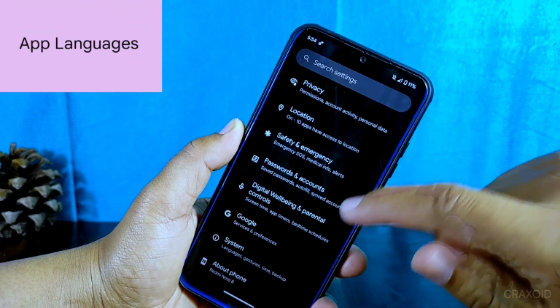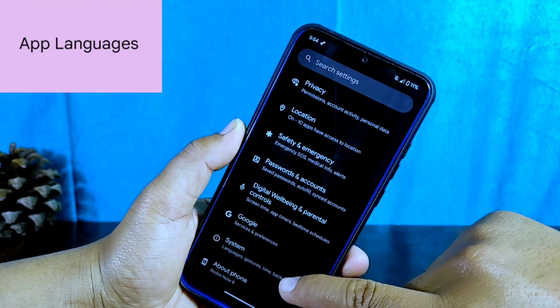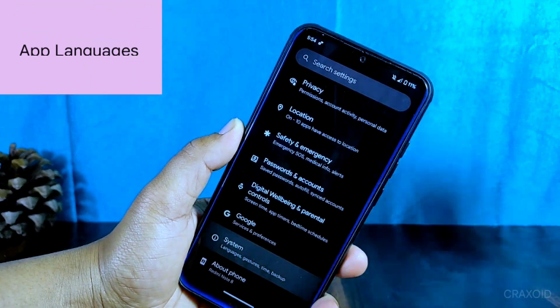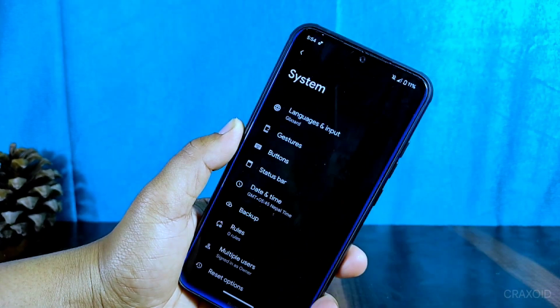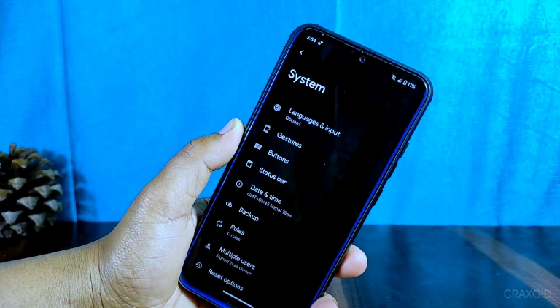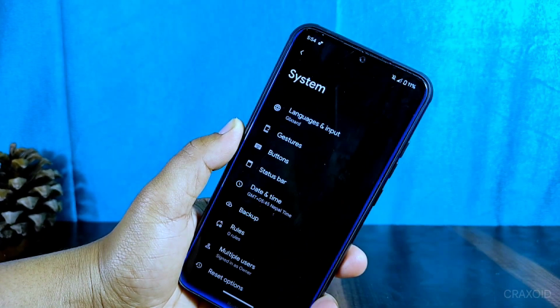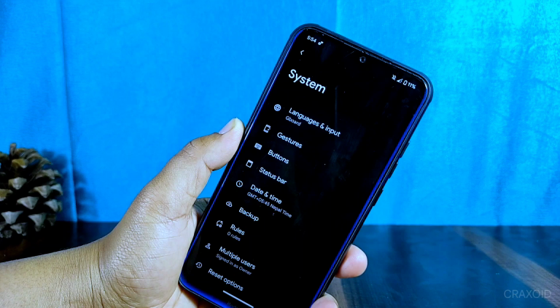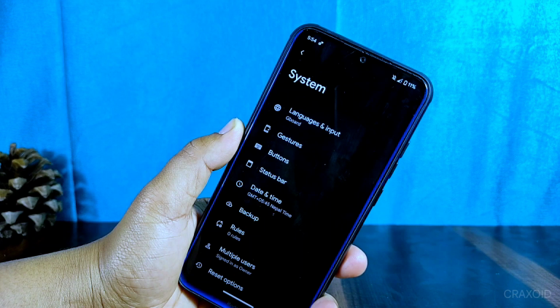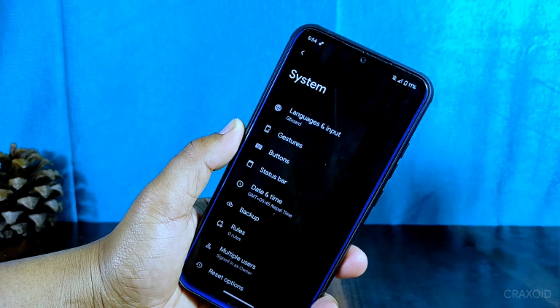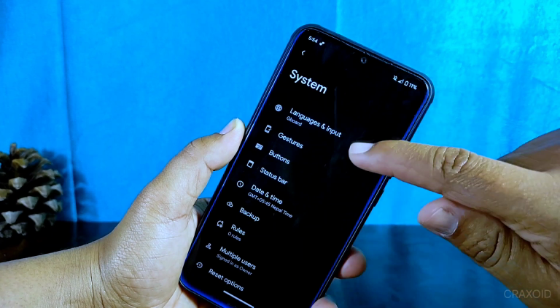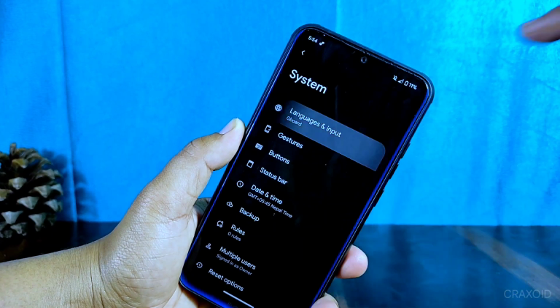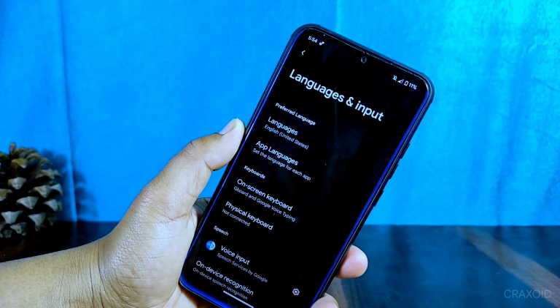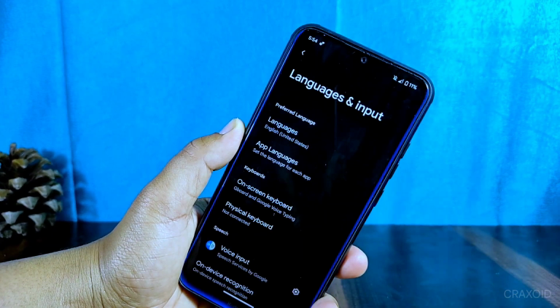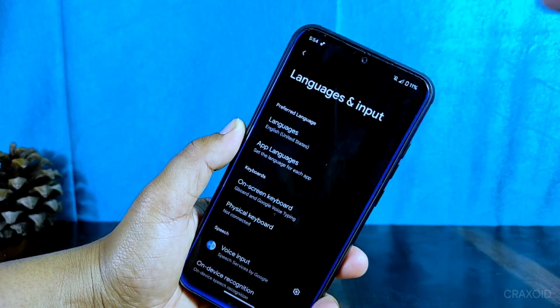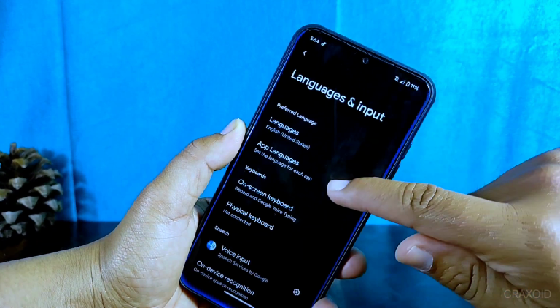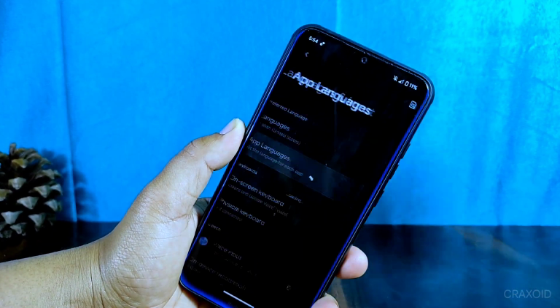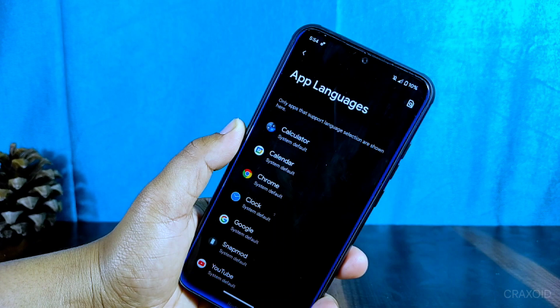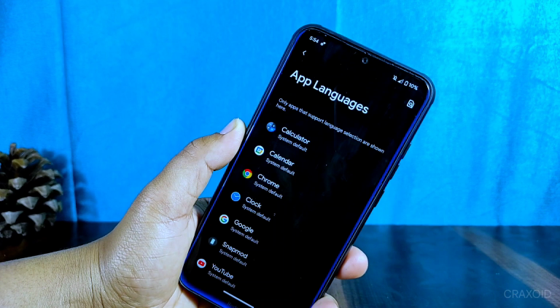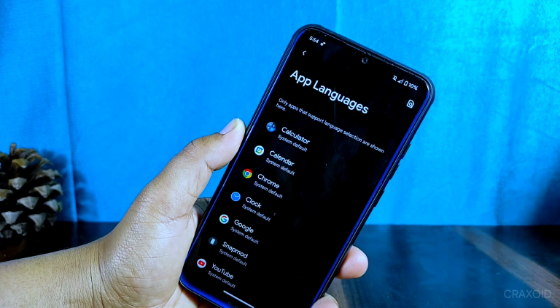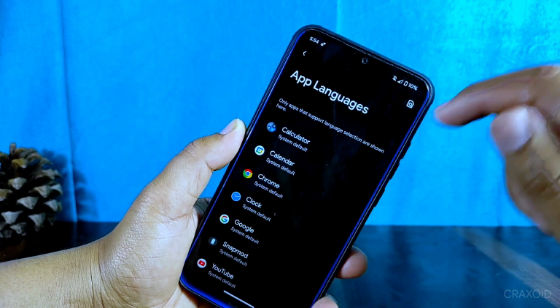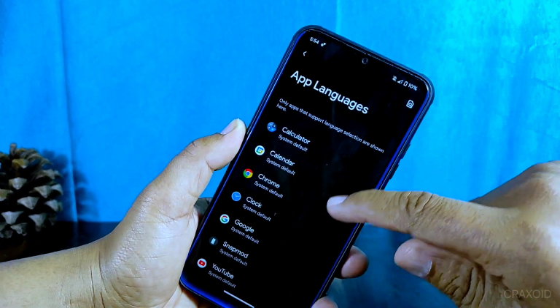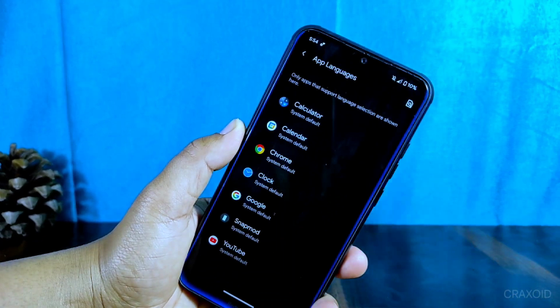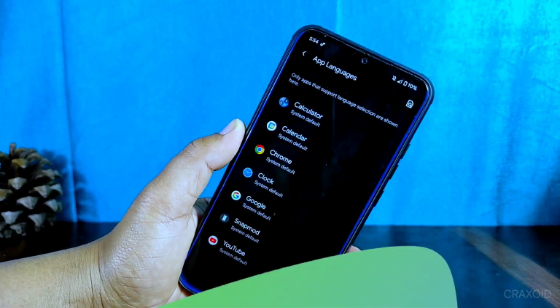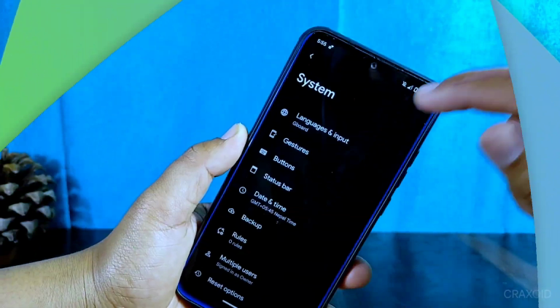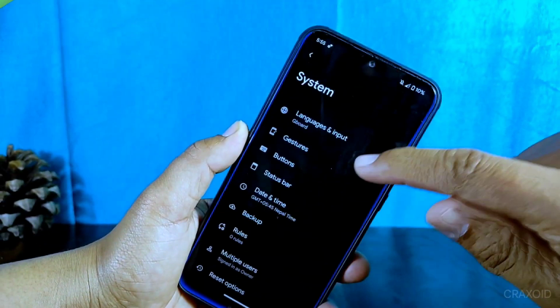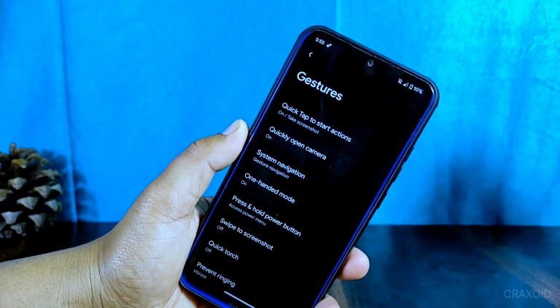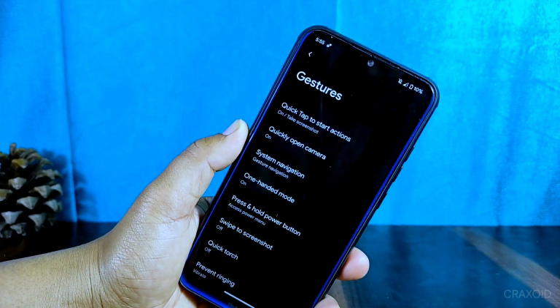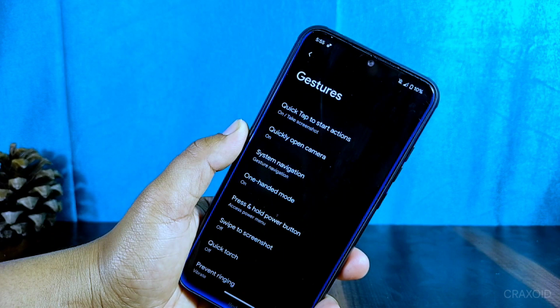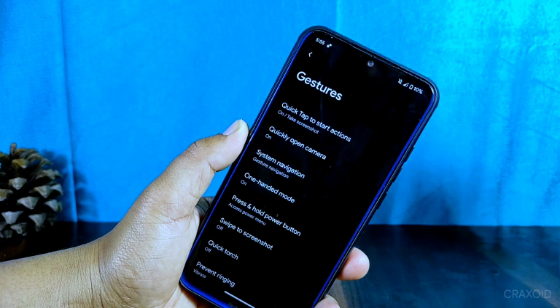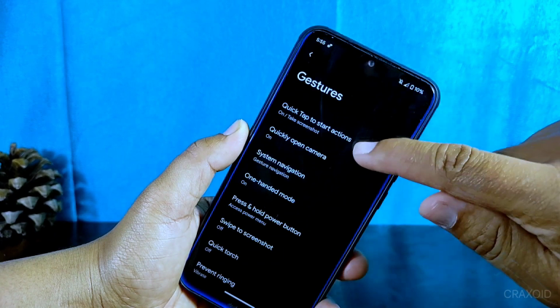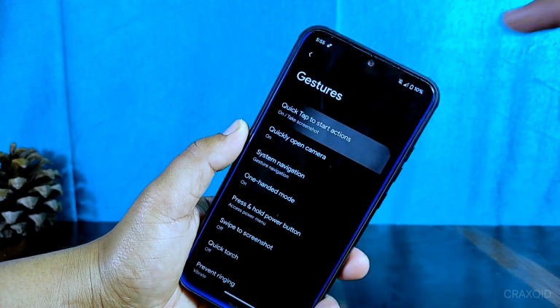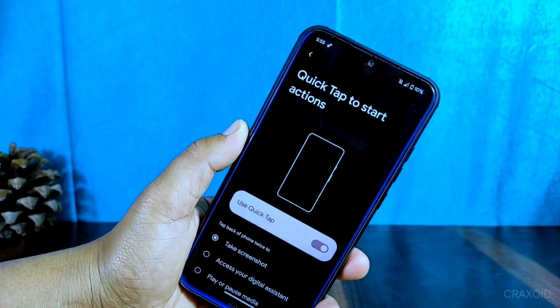With the arrival of Android 13, users can now set a specific language for a specific app inside the app languages settings. Many applications are now supported, which is a great addition.